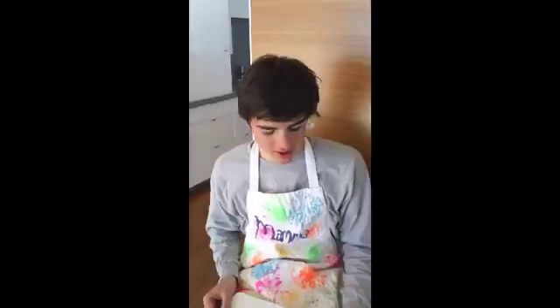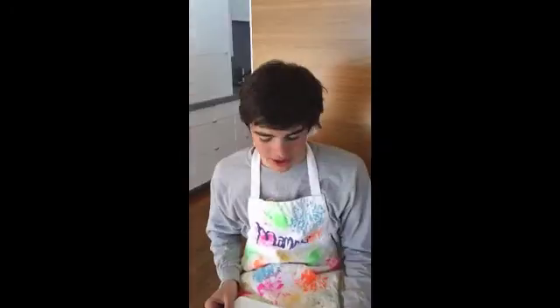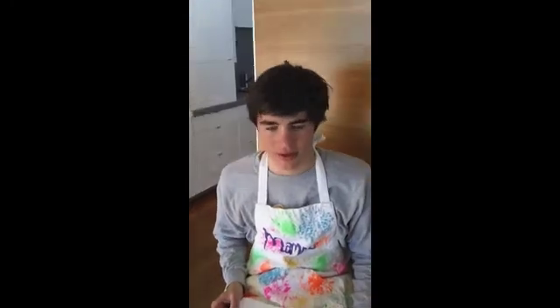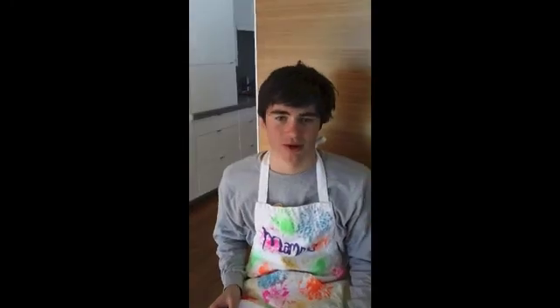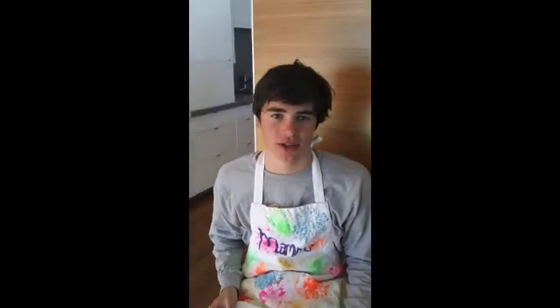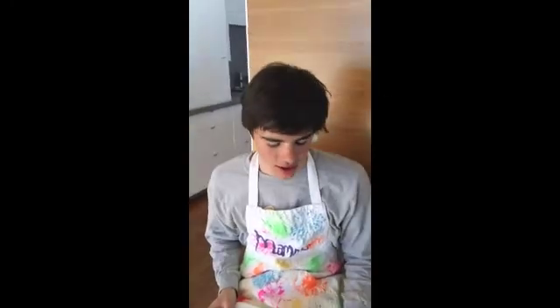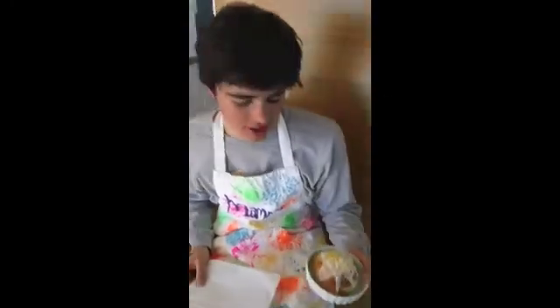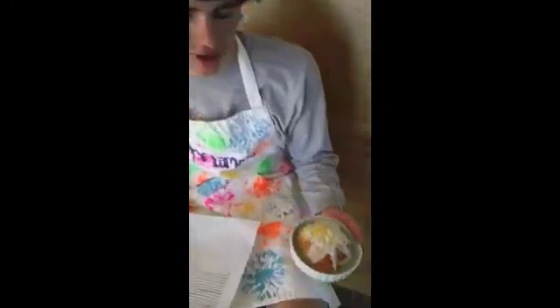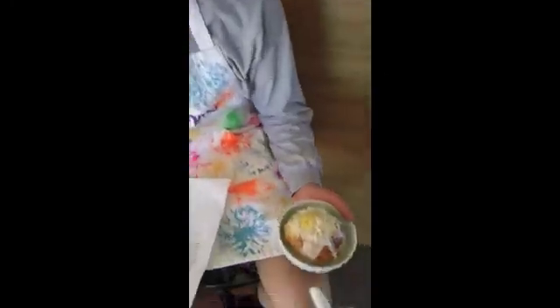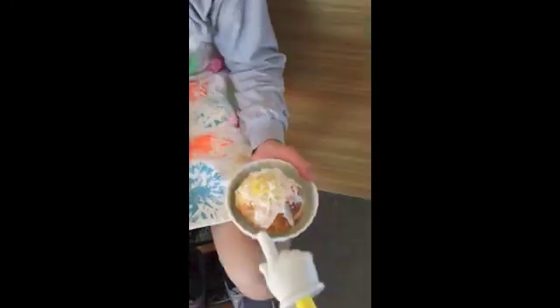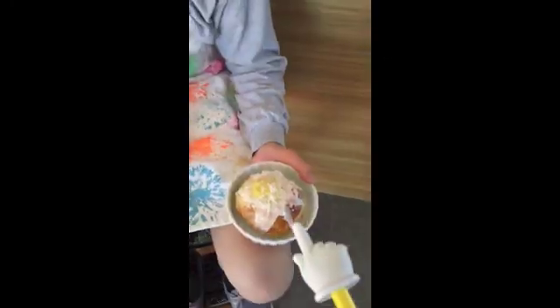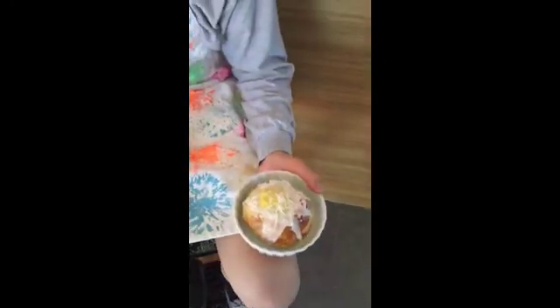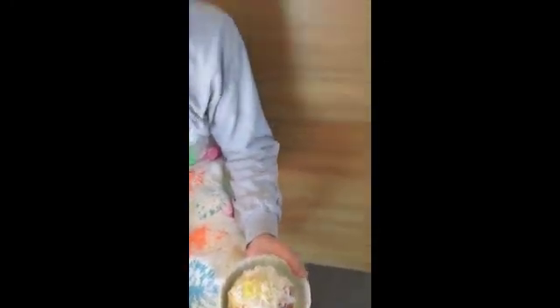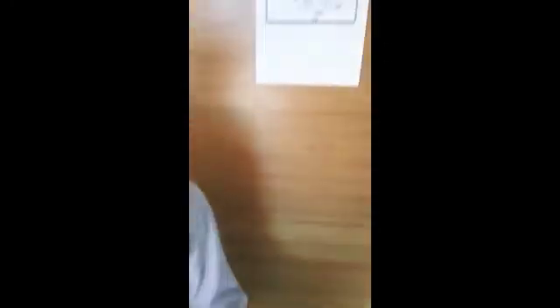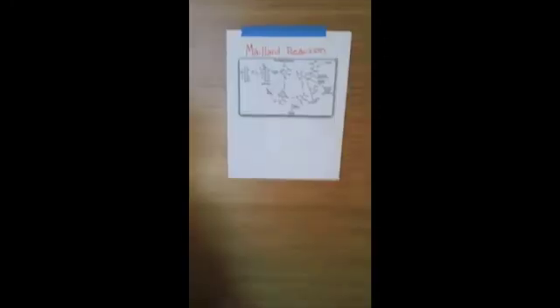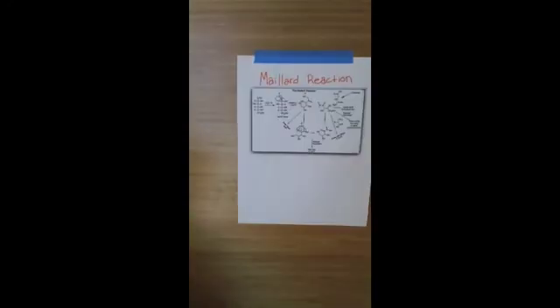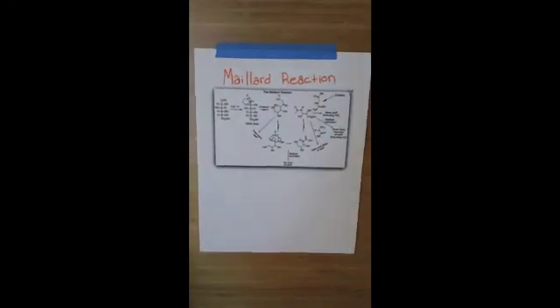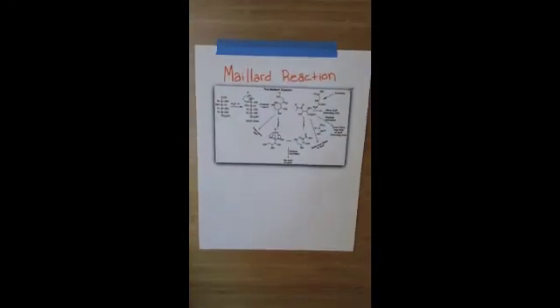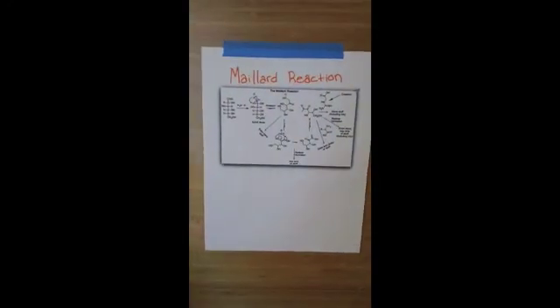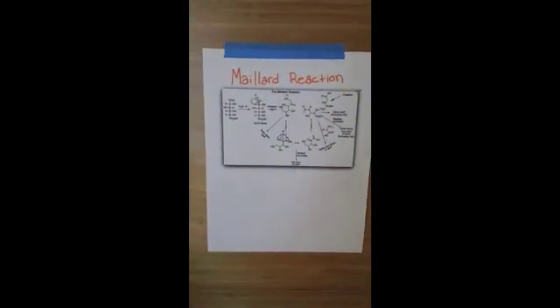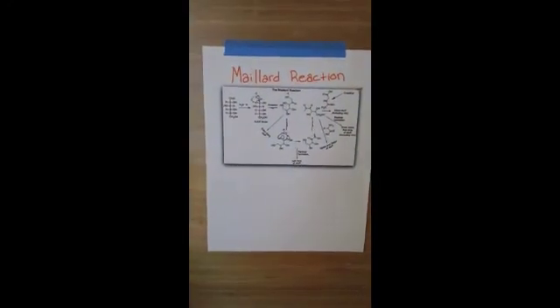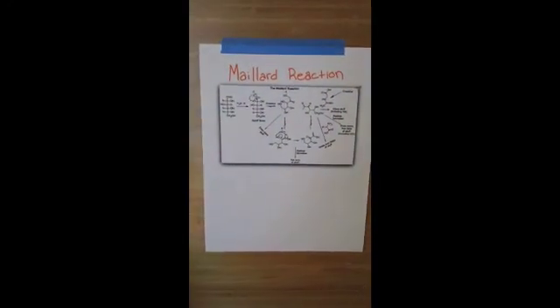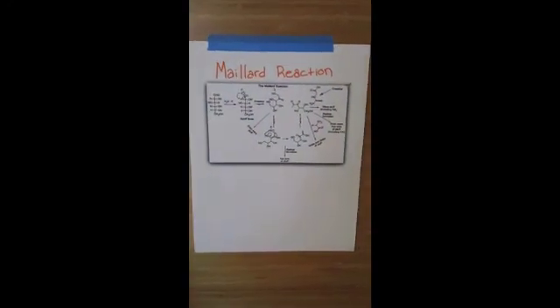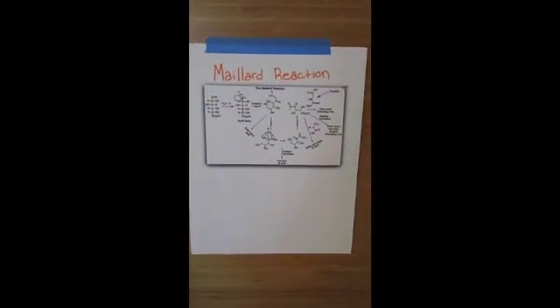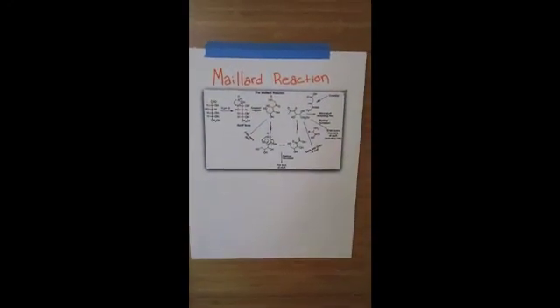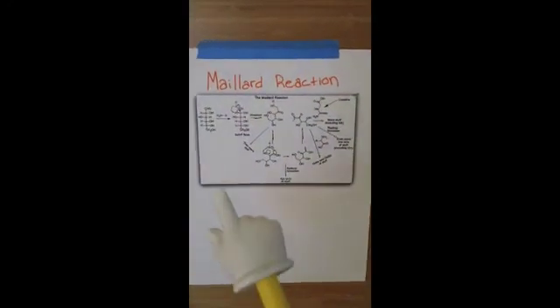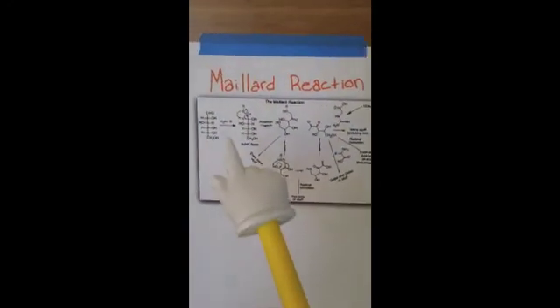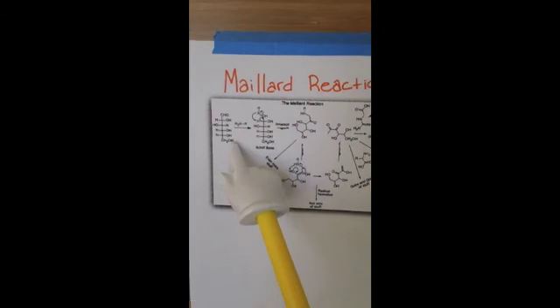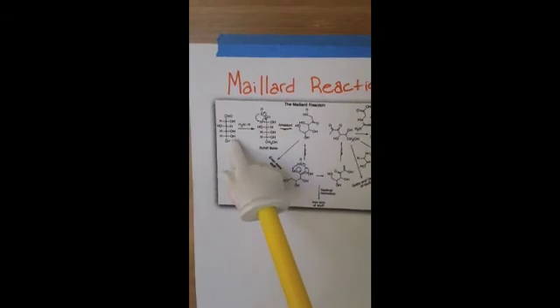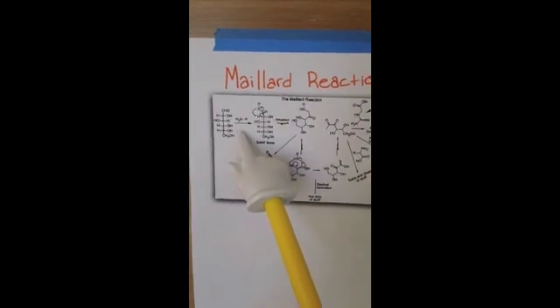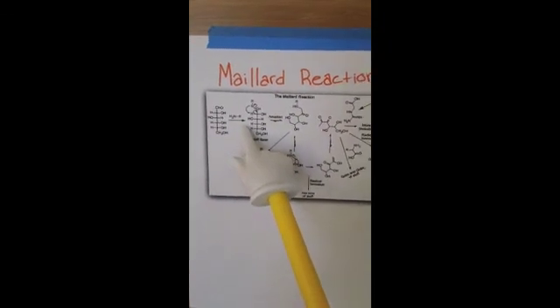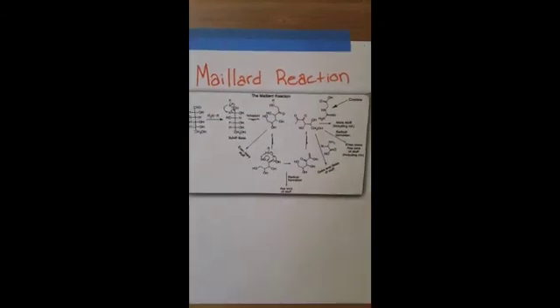The natural reaction consisting of the rearrangement of amino compounds undergoes further rearrangement. The amino molecules are submitted to conversions to form the brown color we see on the school bread.